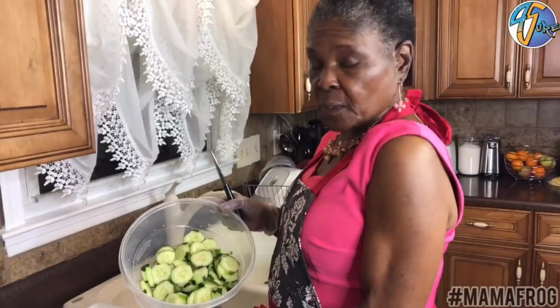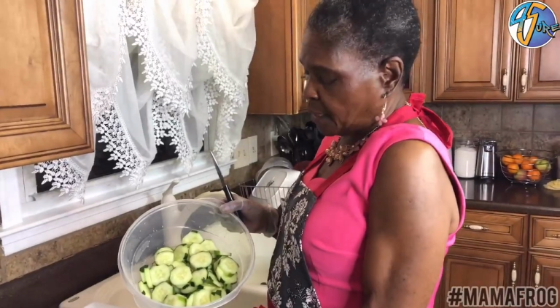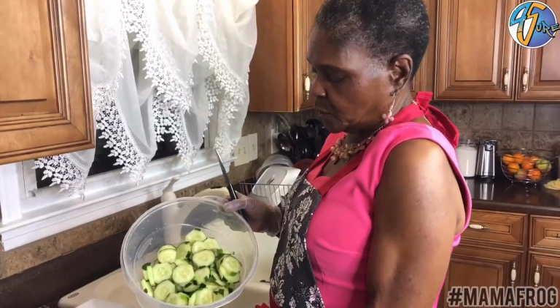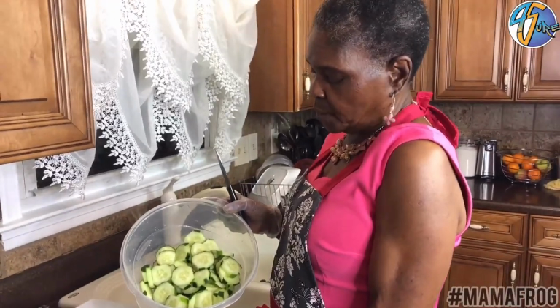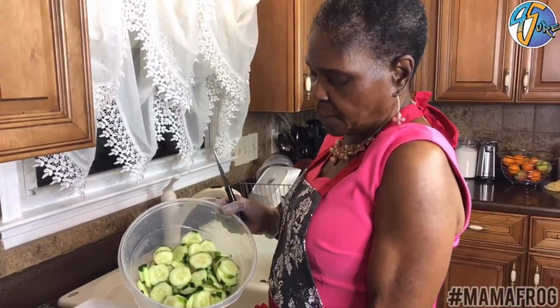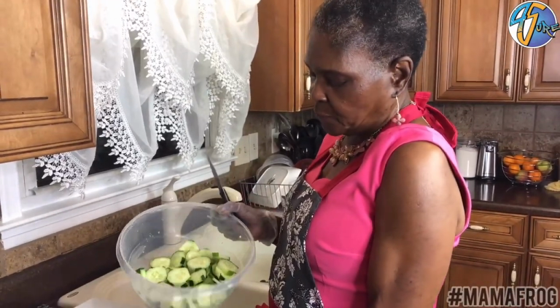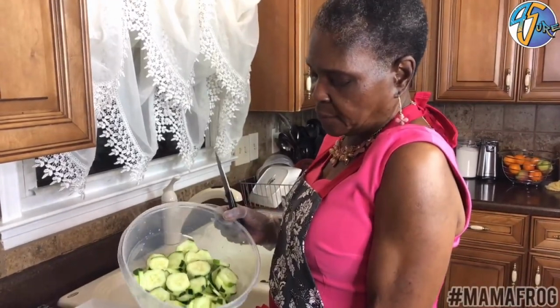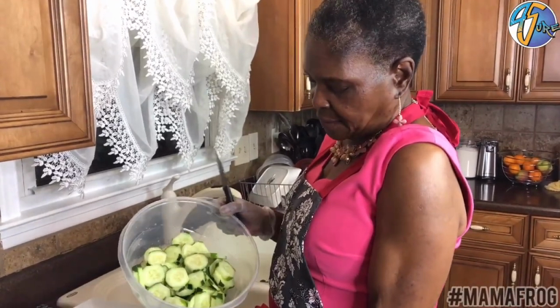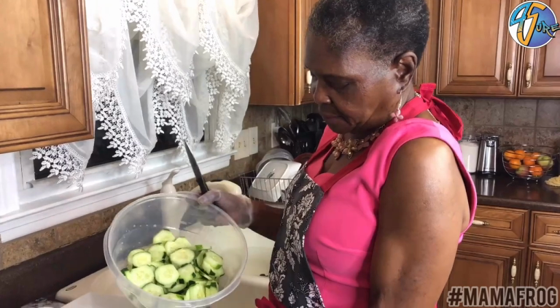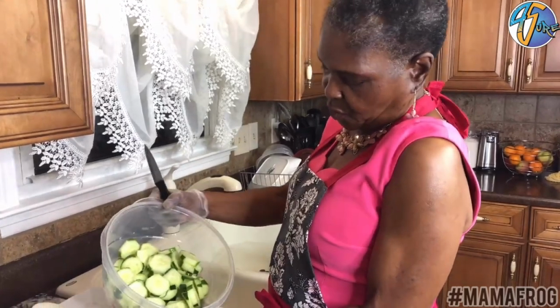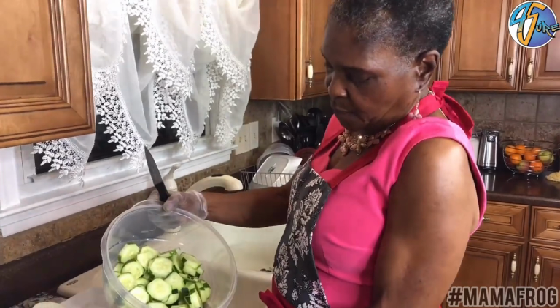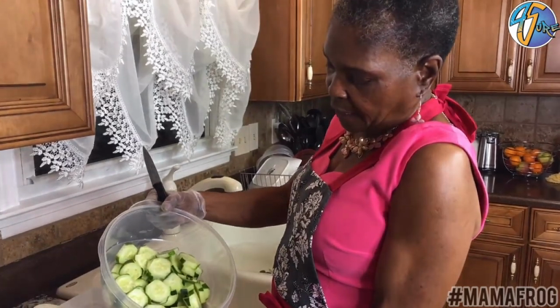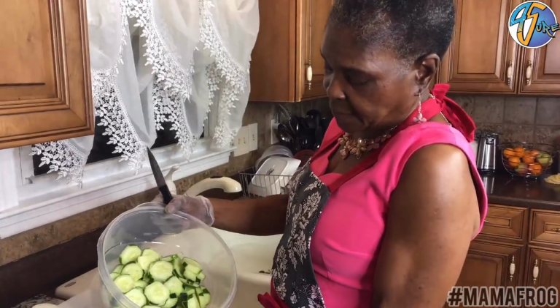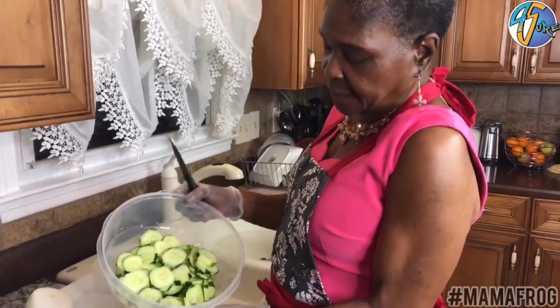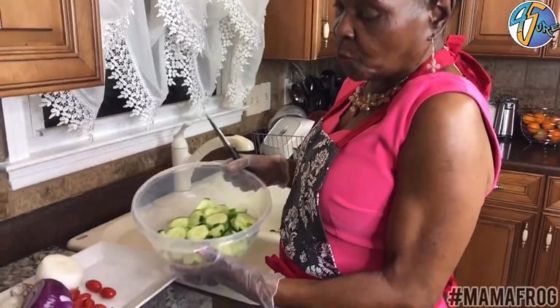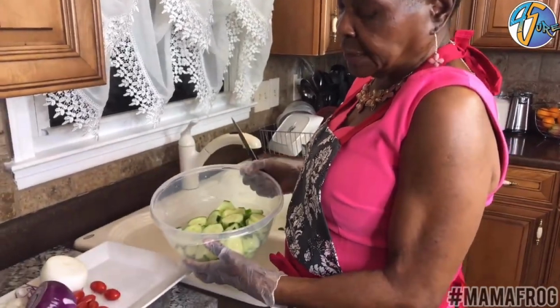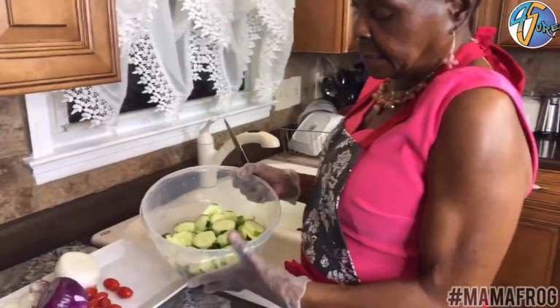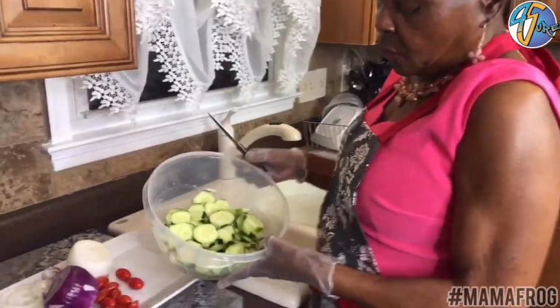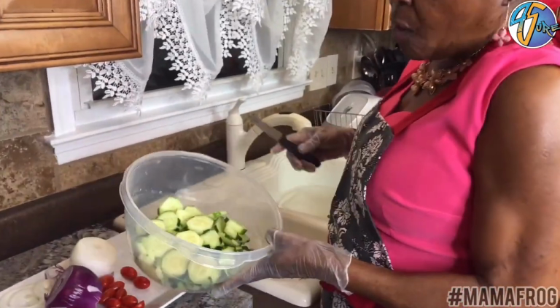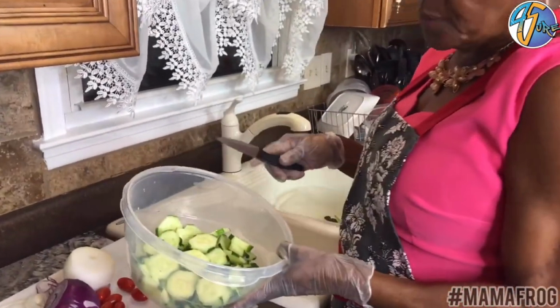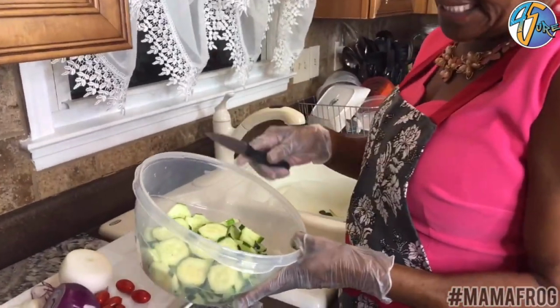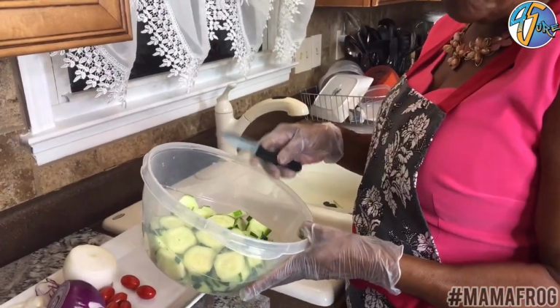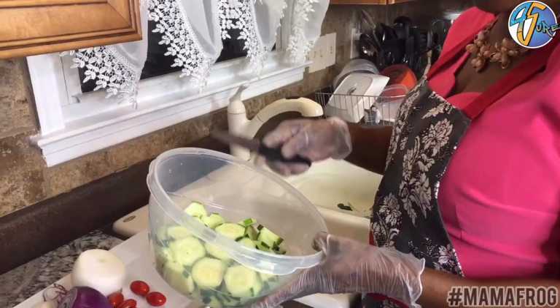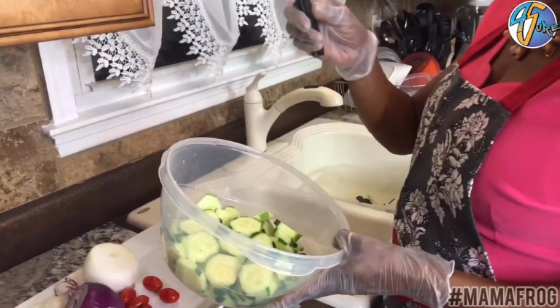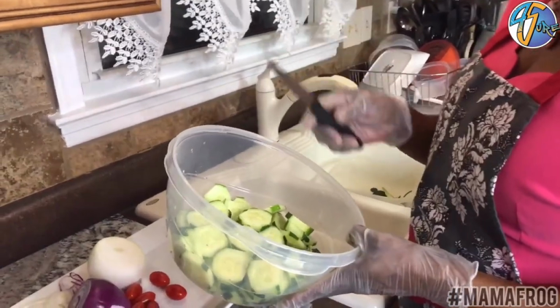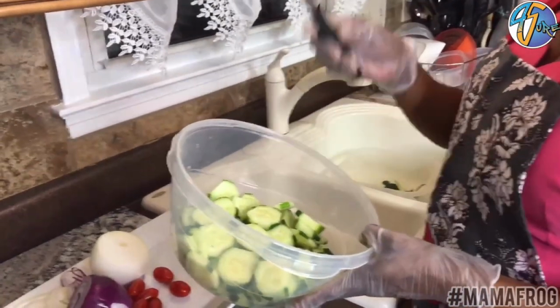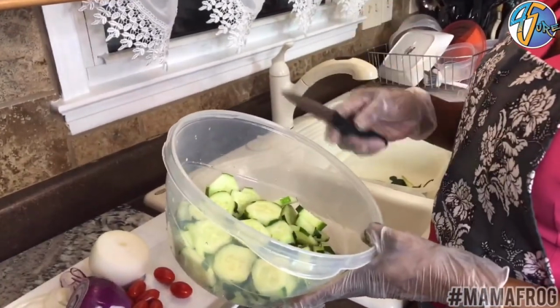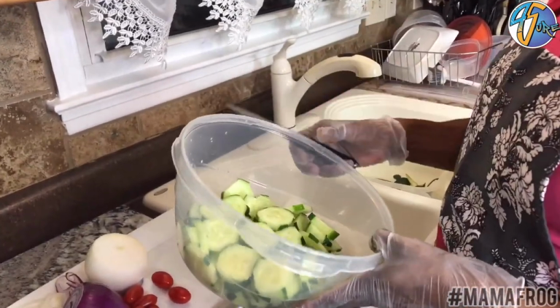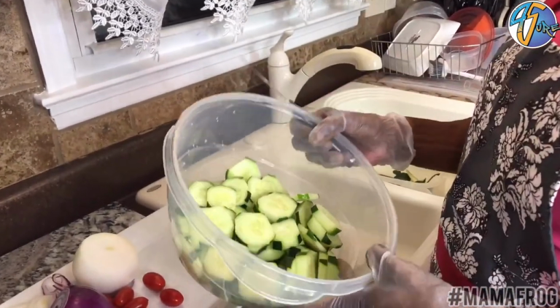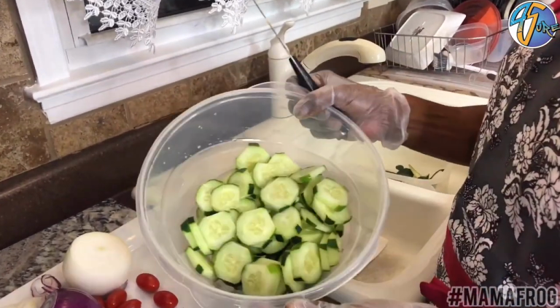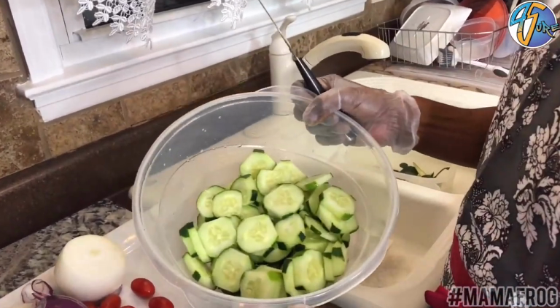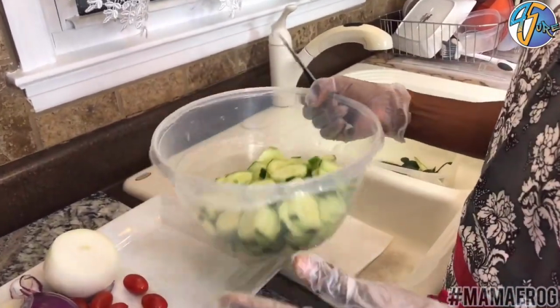Here's how my cucumbers look when I get through. I think they look kind of cute. I like mine like this, or you also can peel it and cut it in little squares, but I like mine like this.